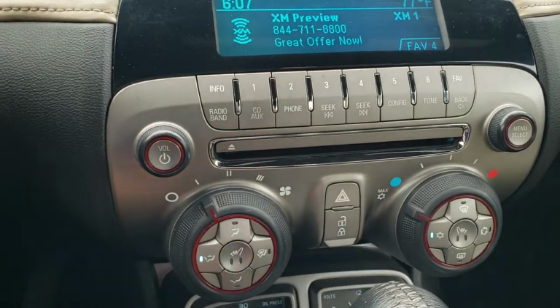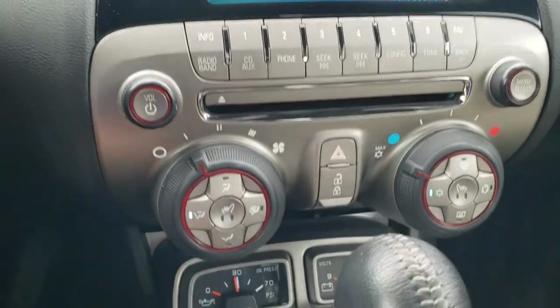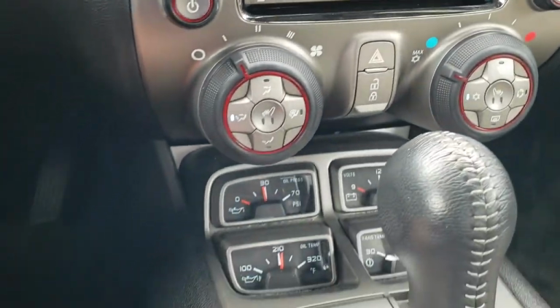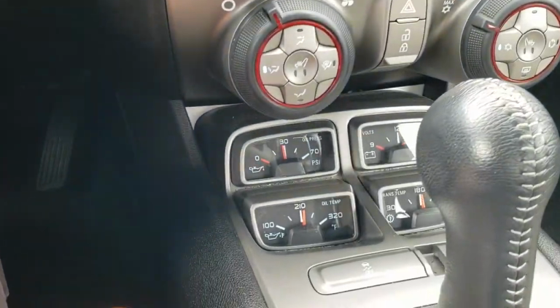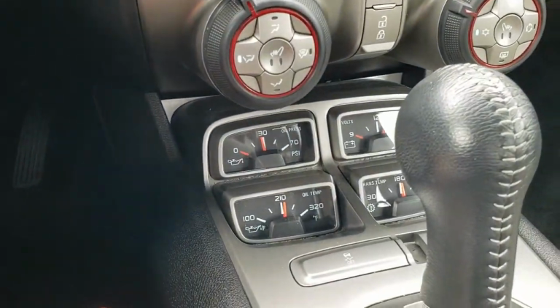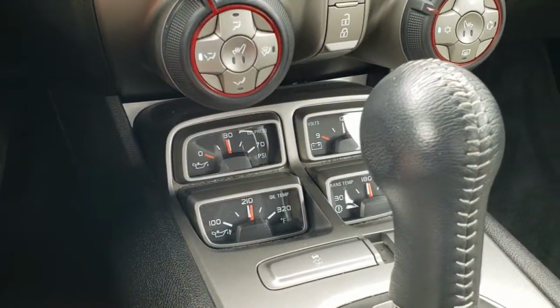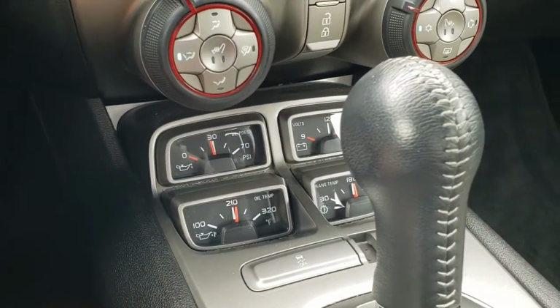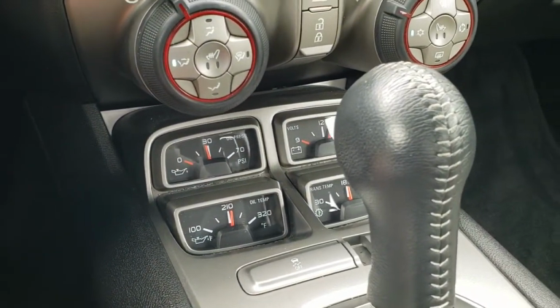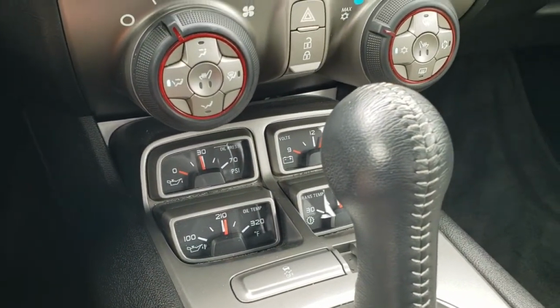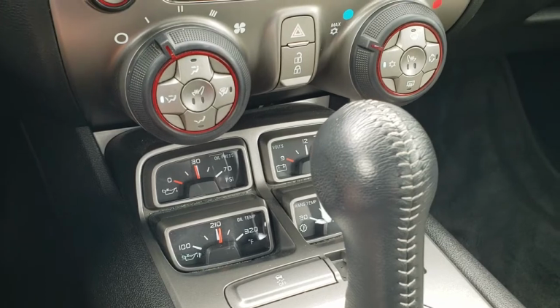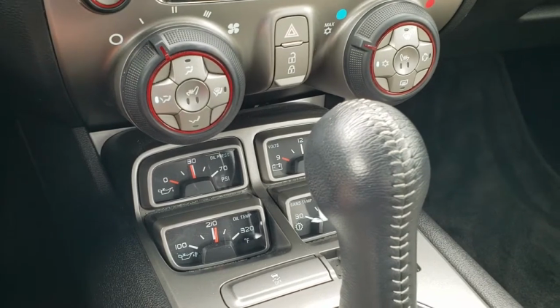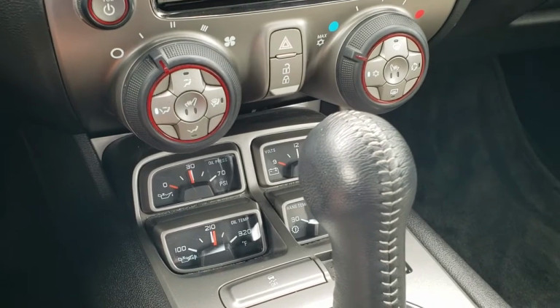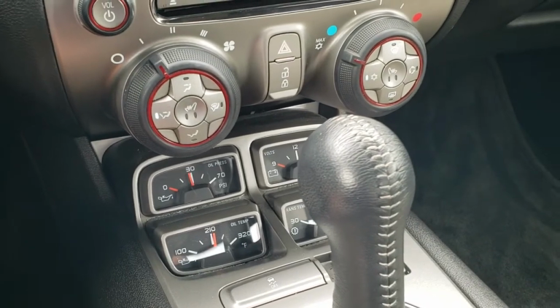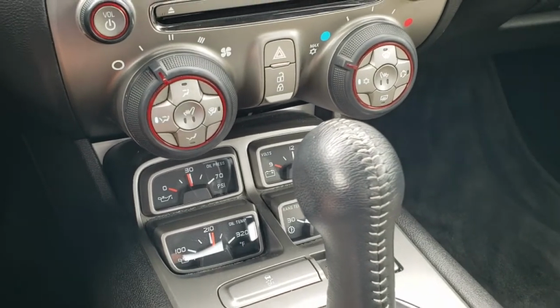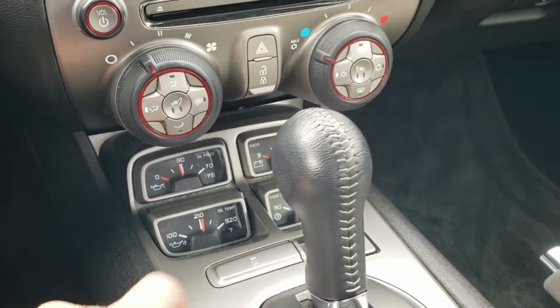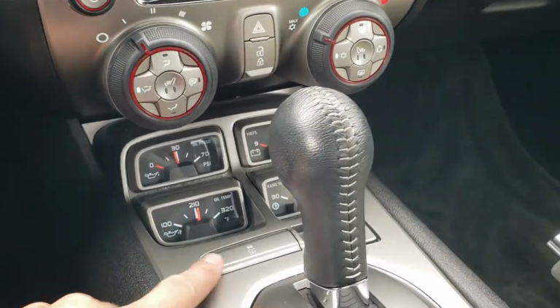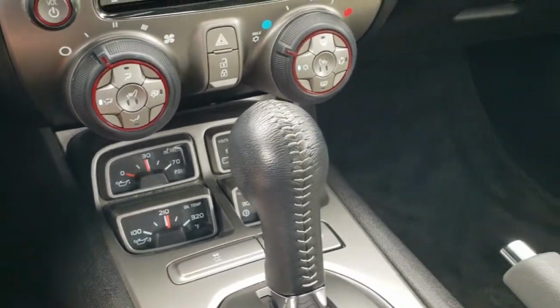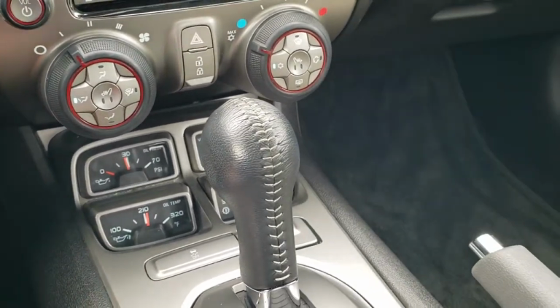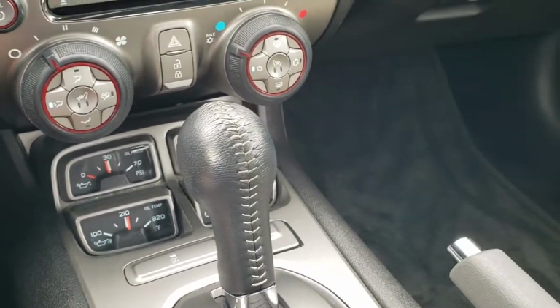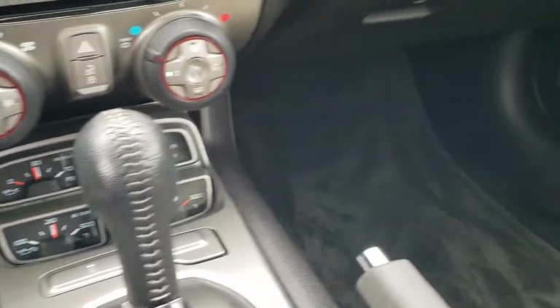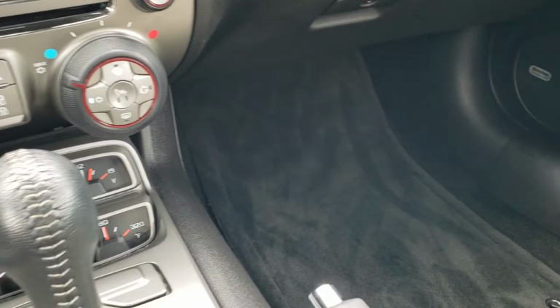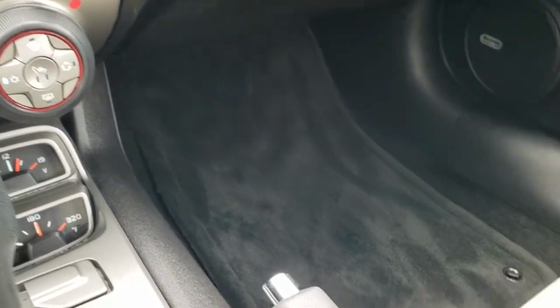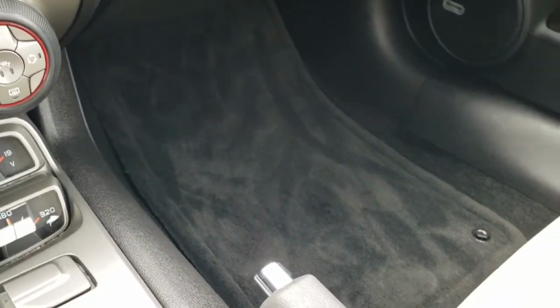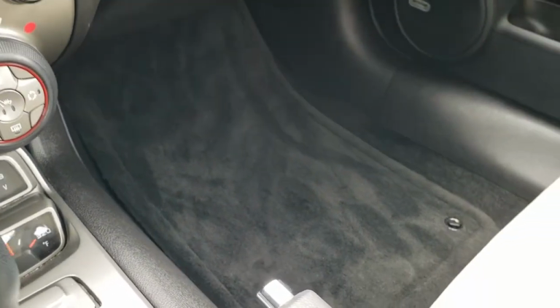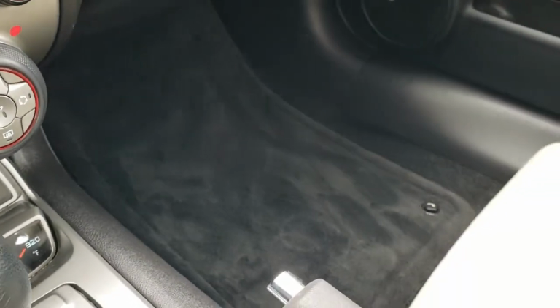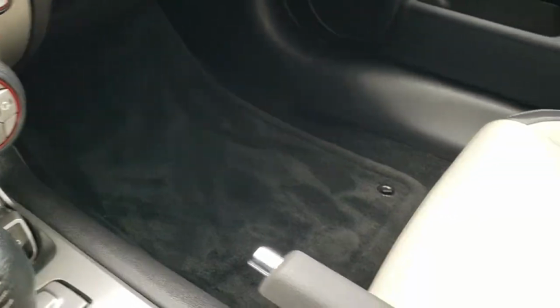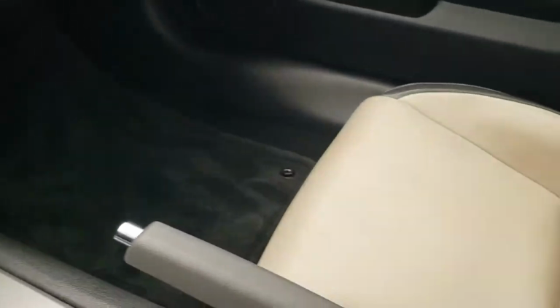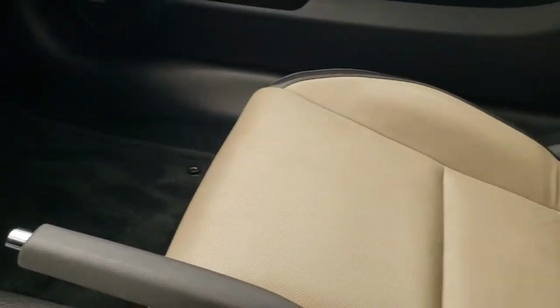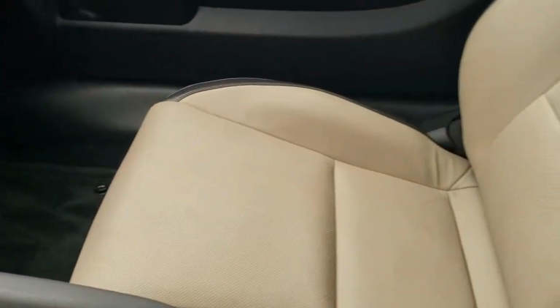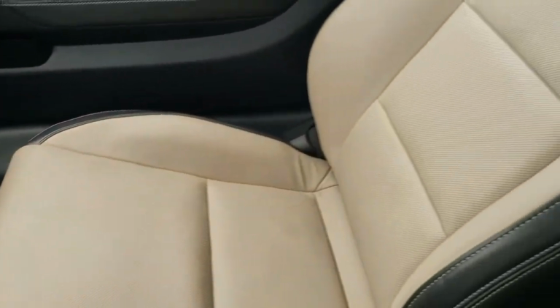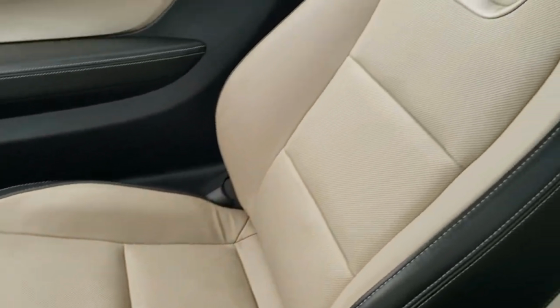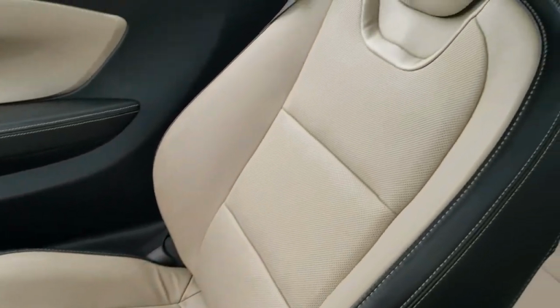There's a CD player. Down here you have your oil pressure, oil temp, volts, and trans temp gauges. Stability control, automatic transmission. The passenger side floor mat and seat are in really nice shape as well.